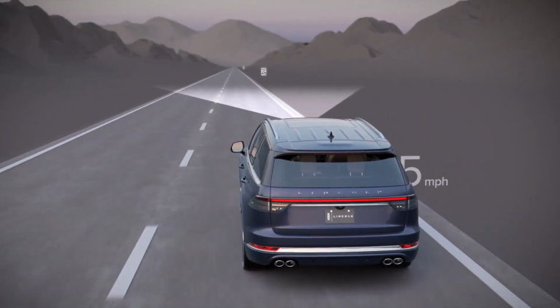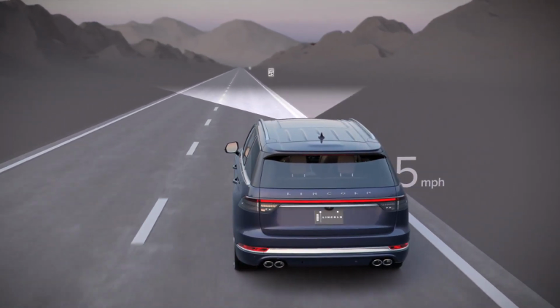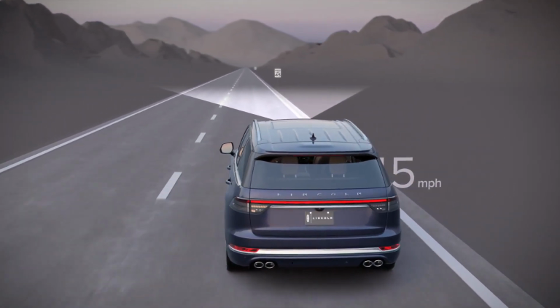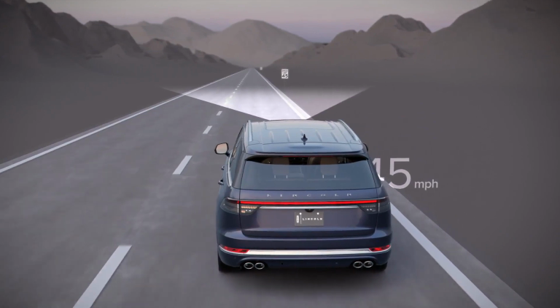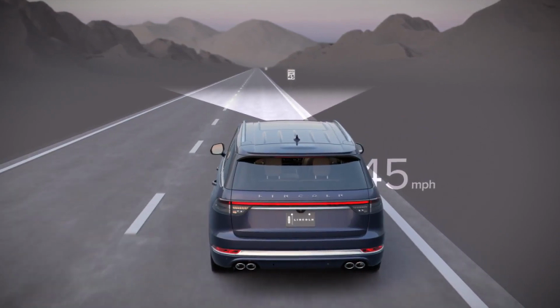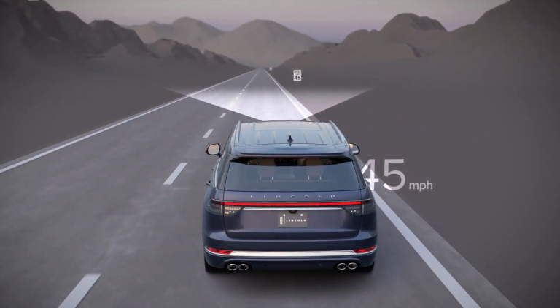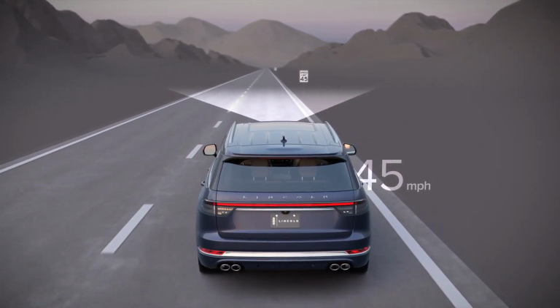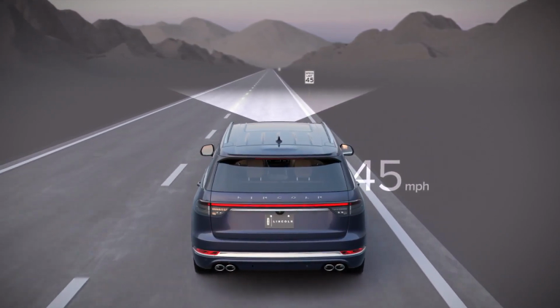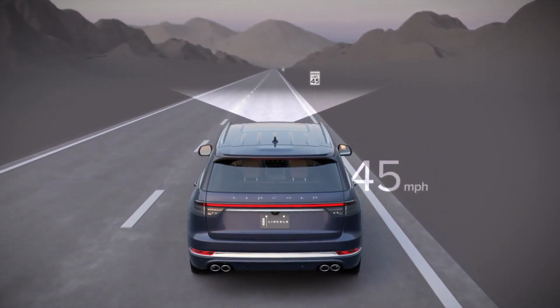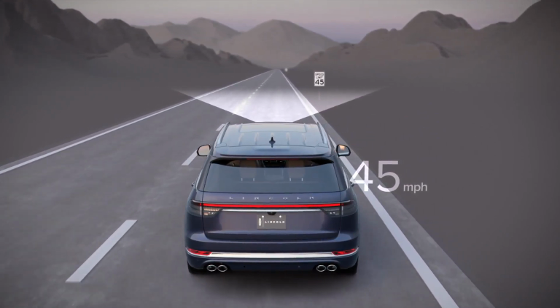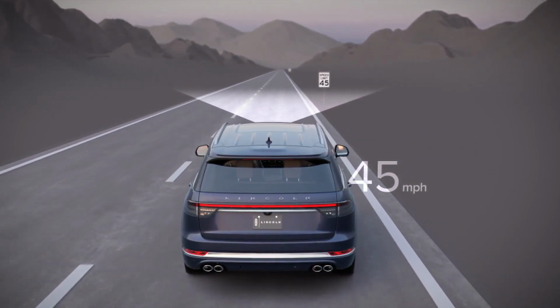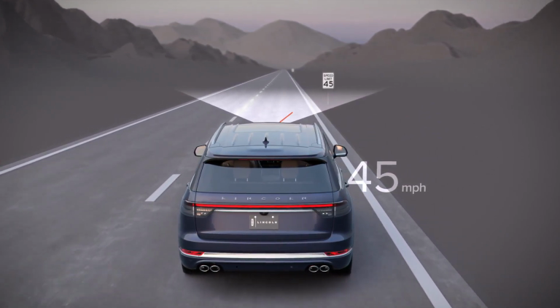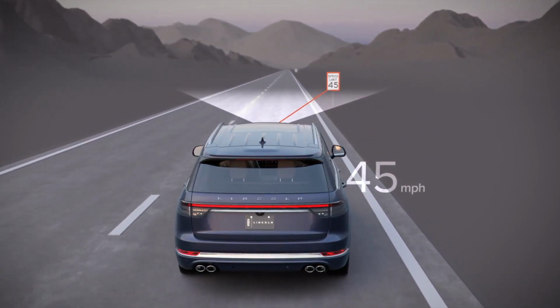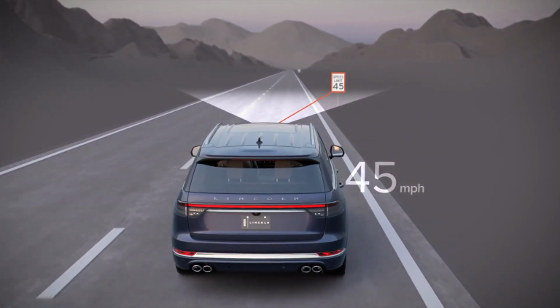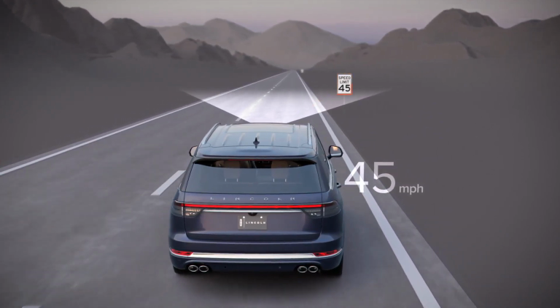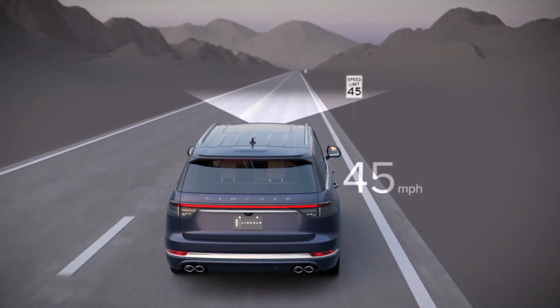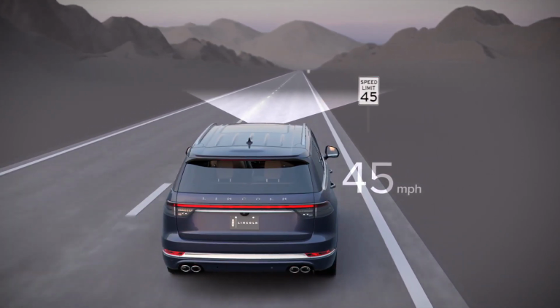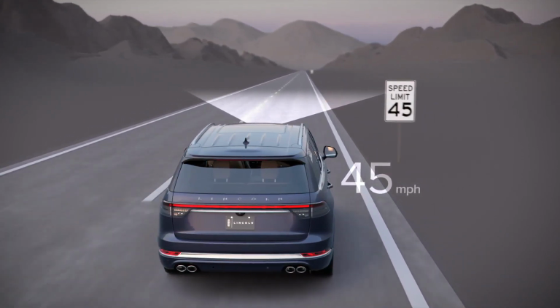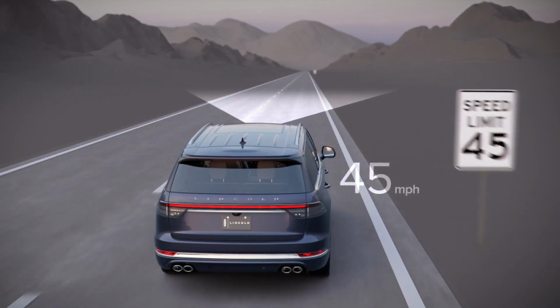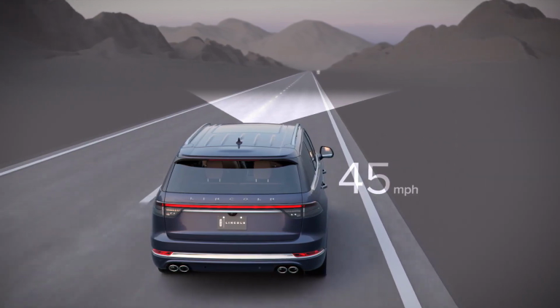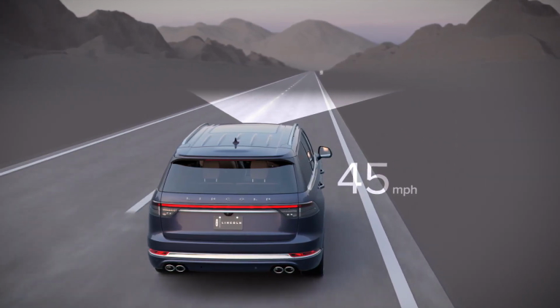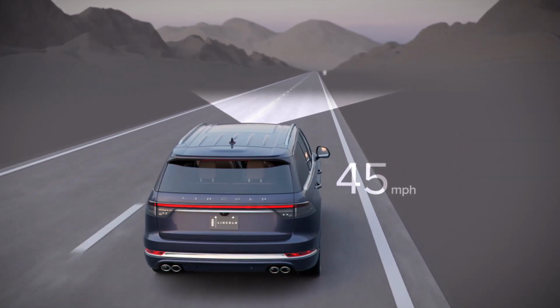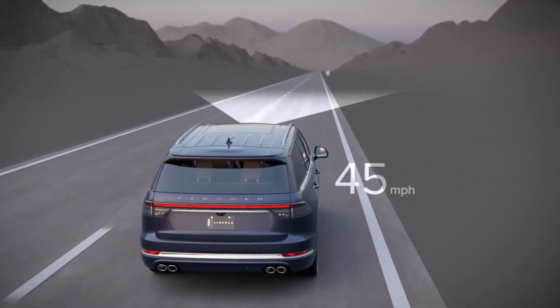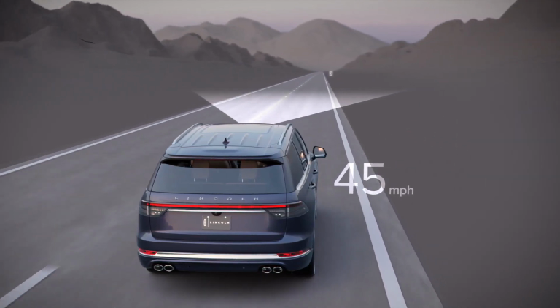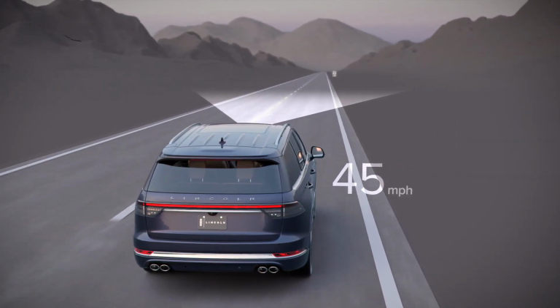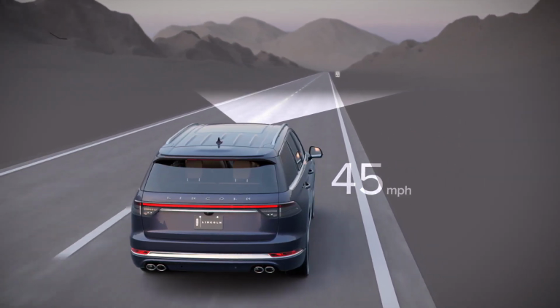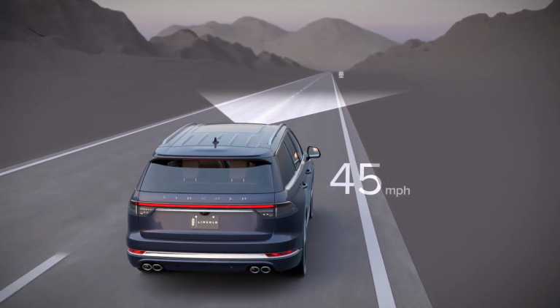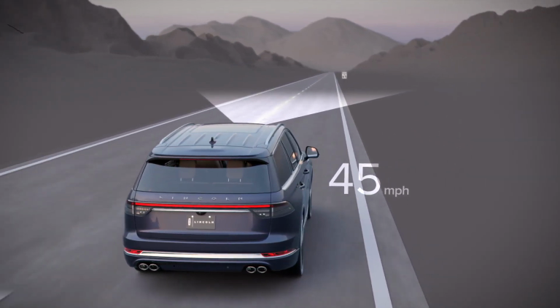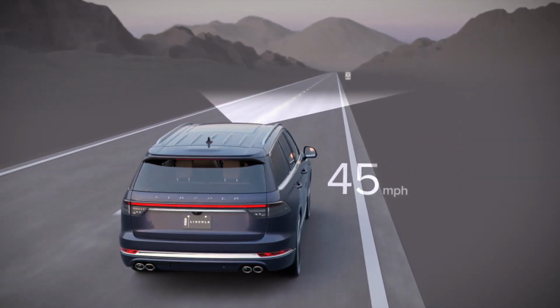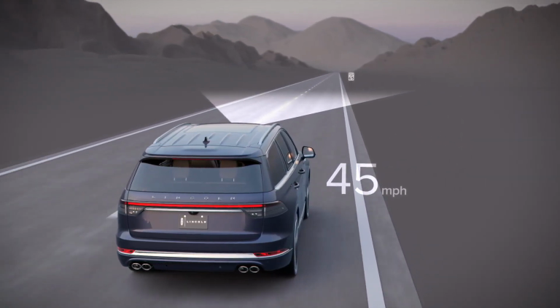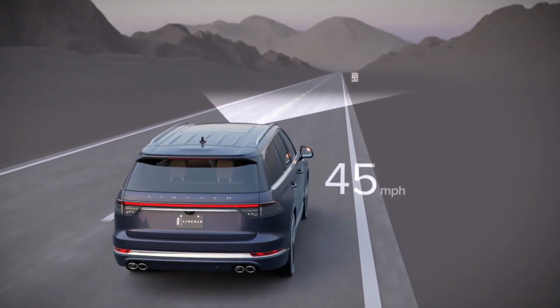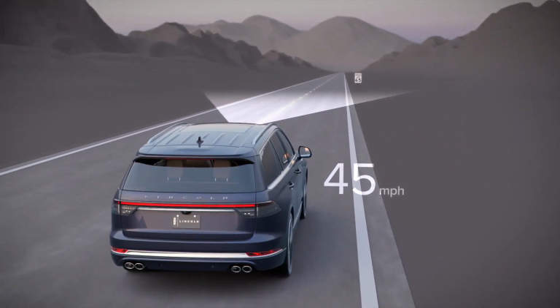Lincoln Aviator's front camera recognizes speed limit signs and, if in intelligent mode, adaptive cruise control adjusts the speed of the vehicle based on the posted limit.